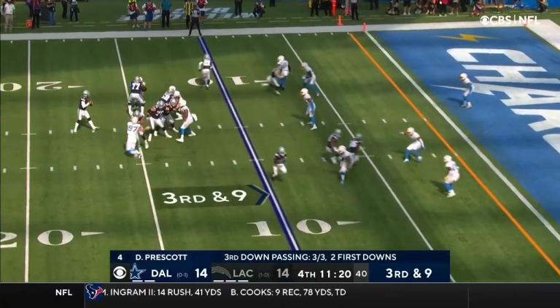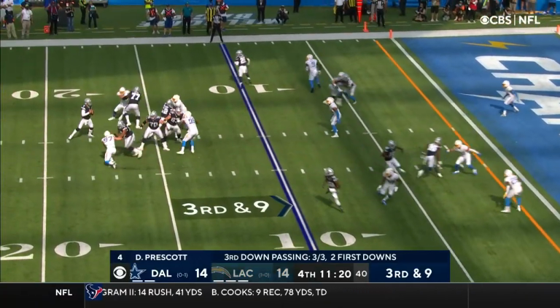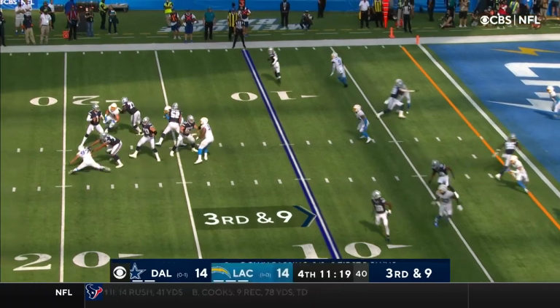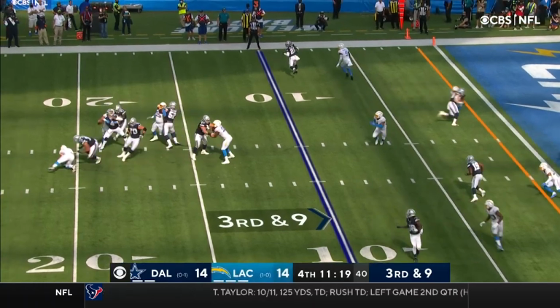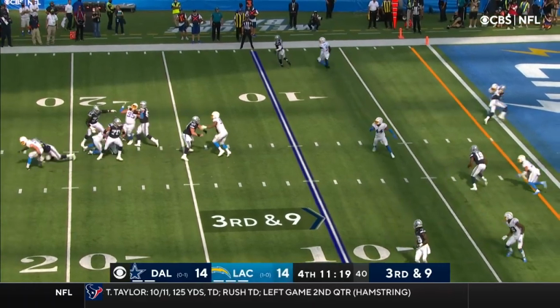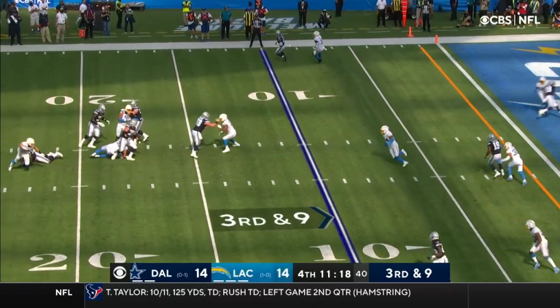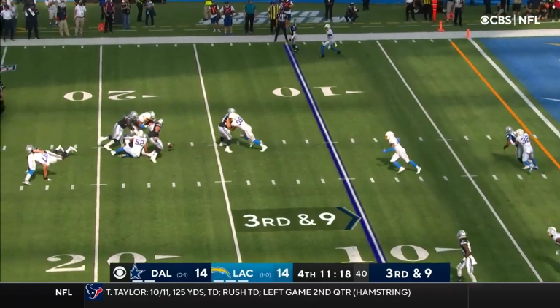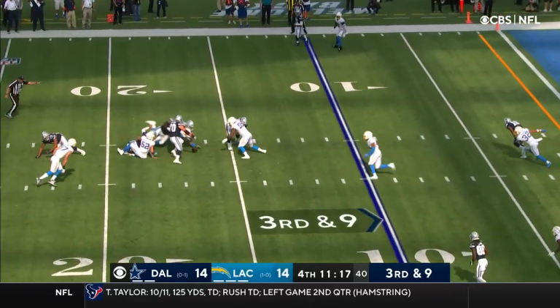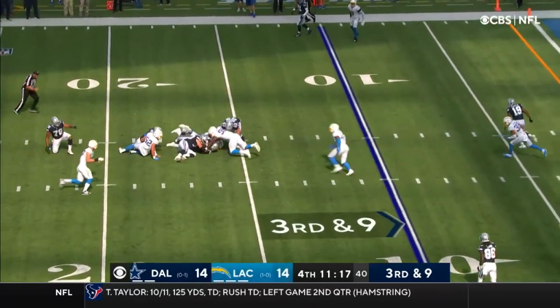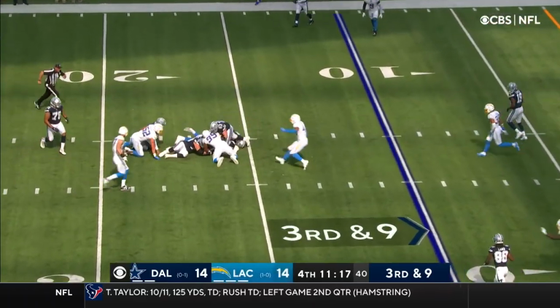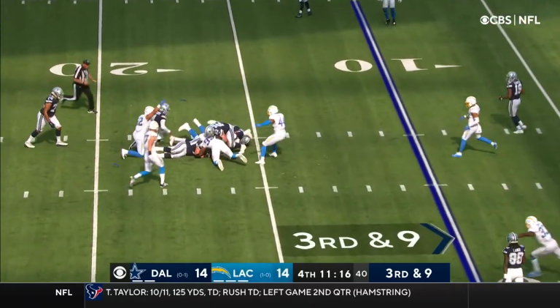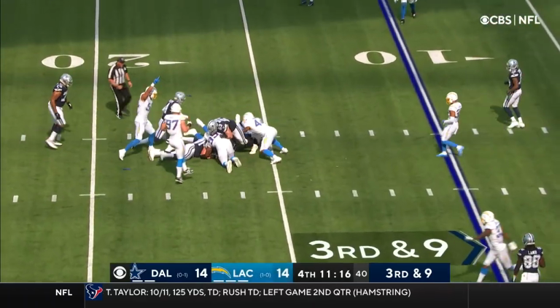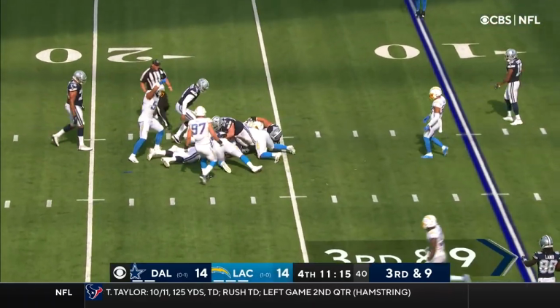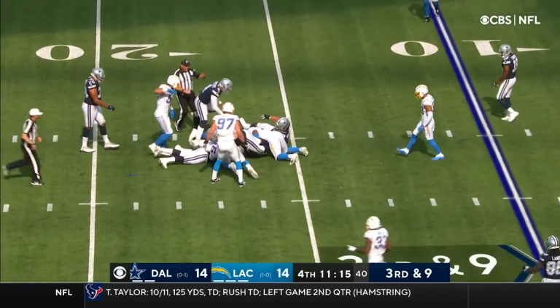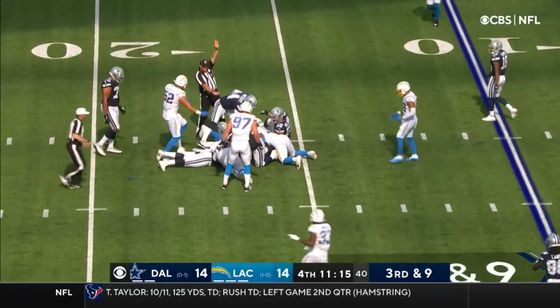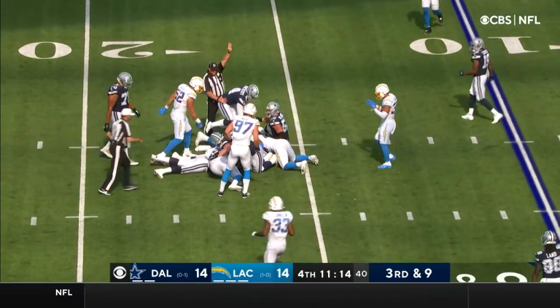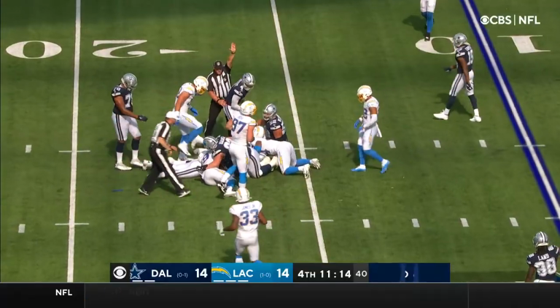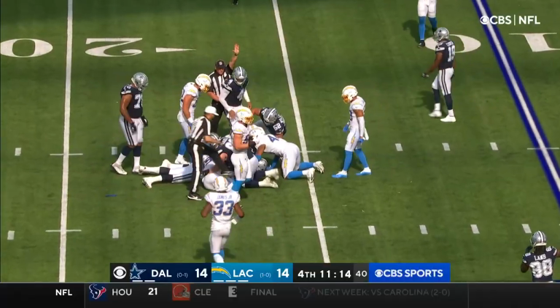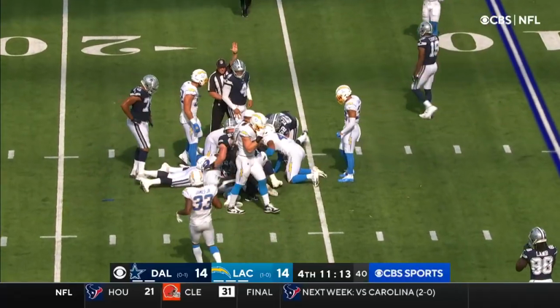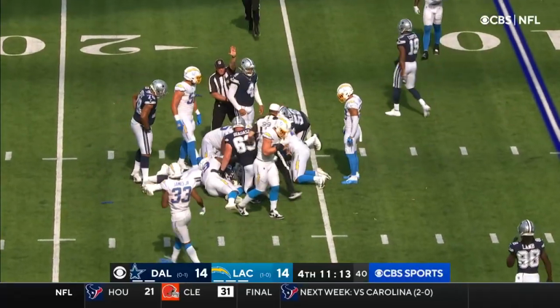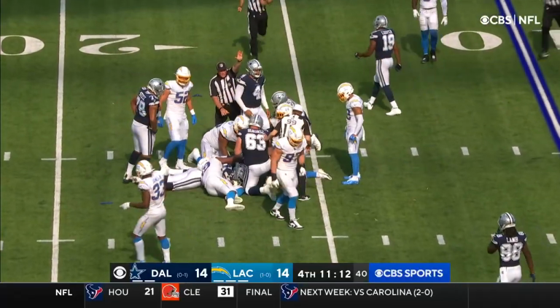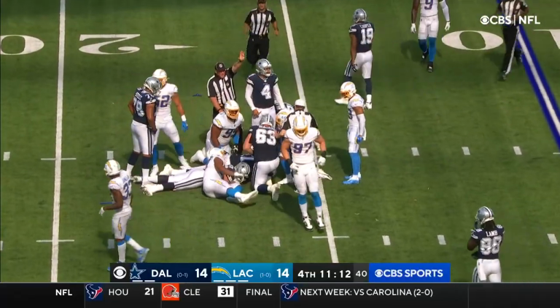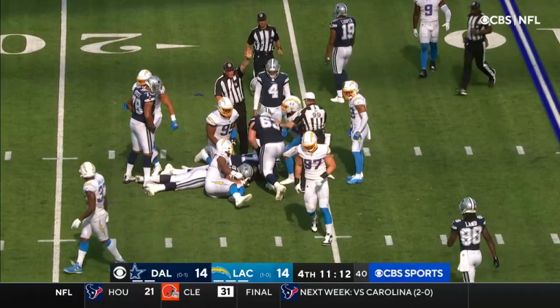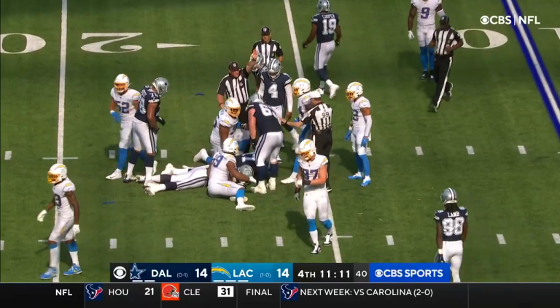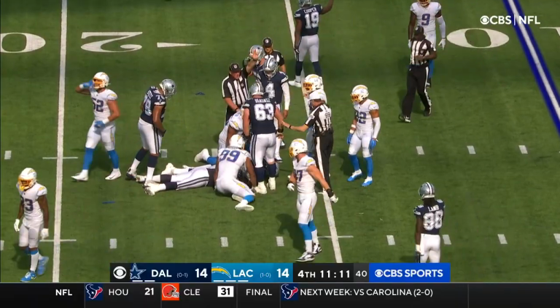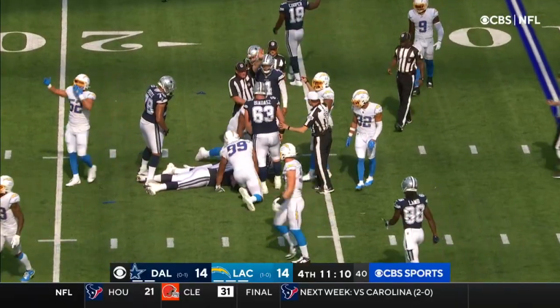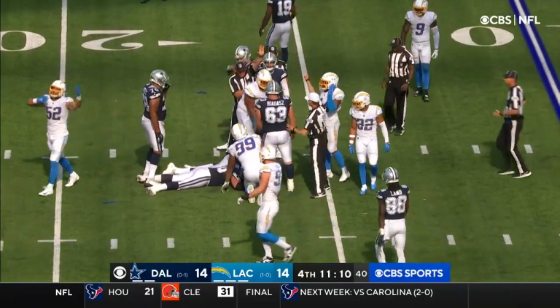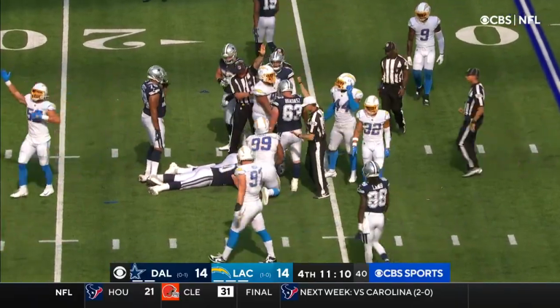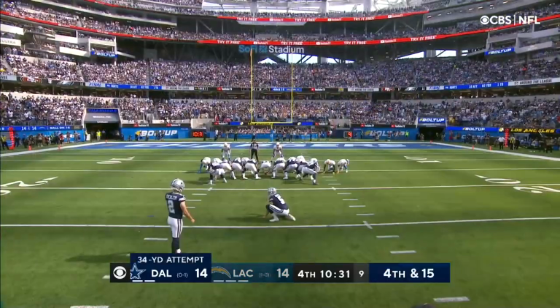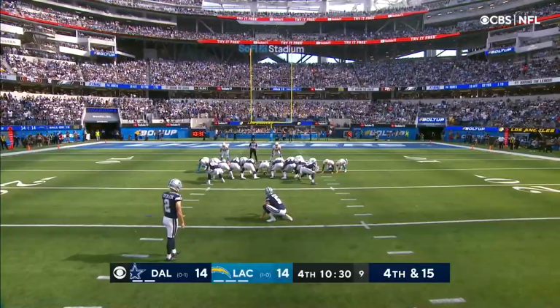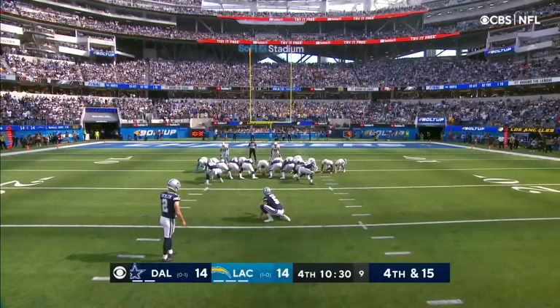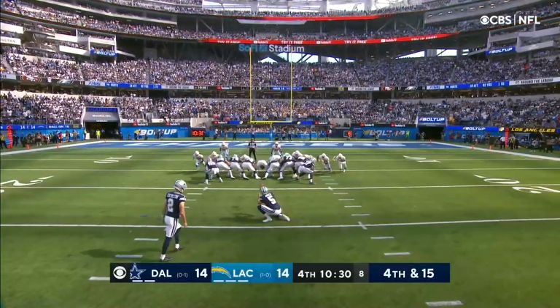Here's the third and nine. Pressure — he's hit, the ball's out. Back row hits him. What a rush. 52, to take the lead.